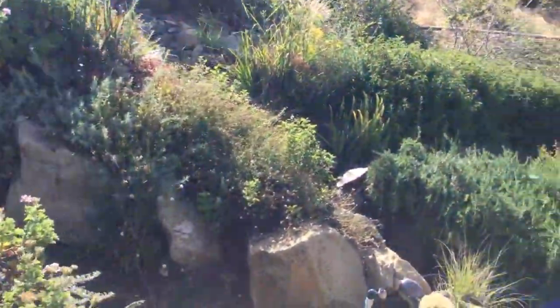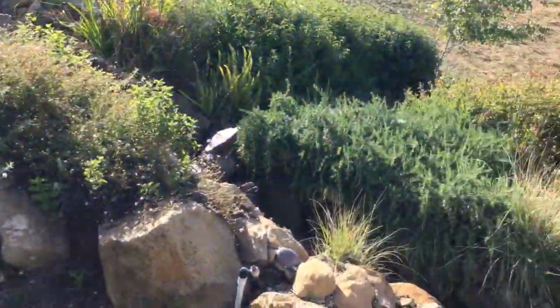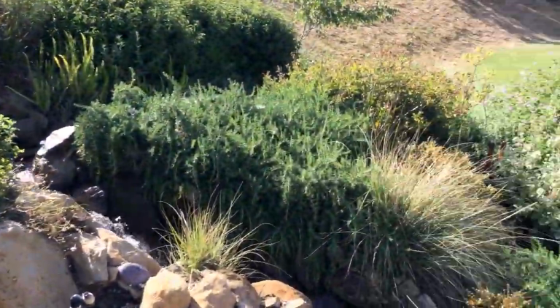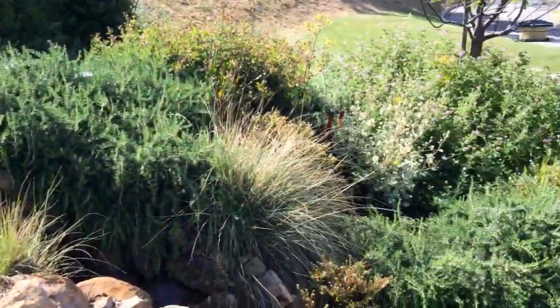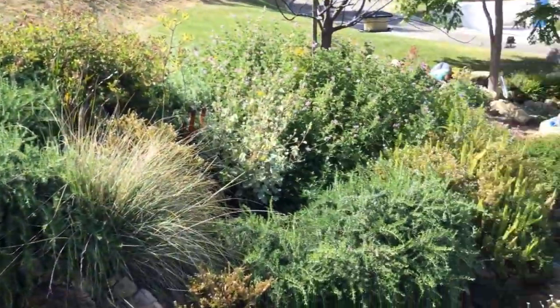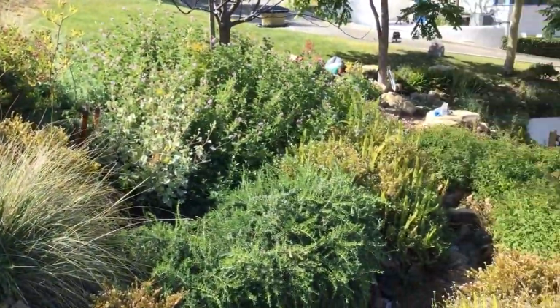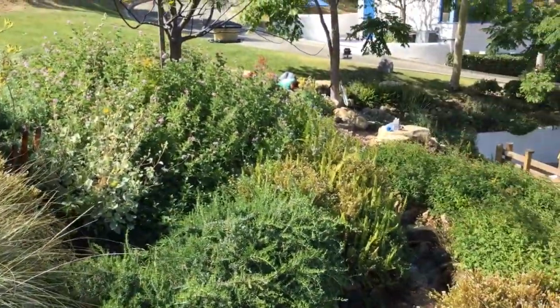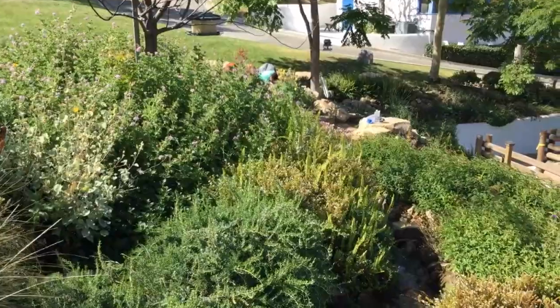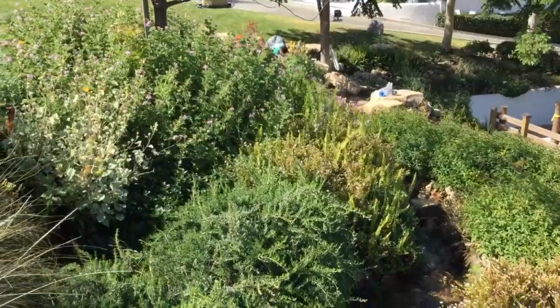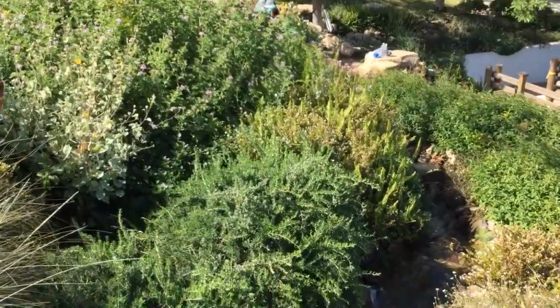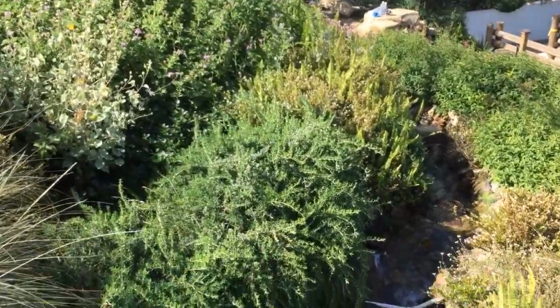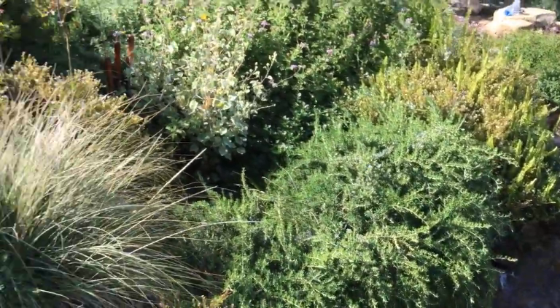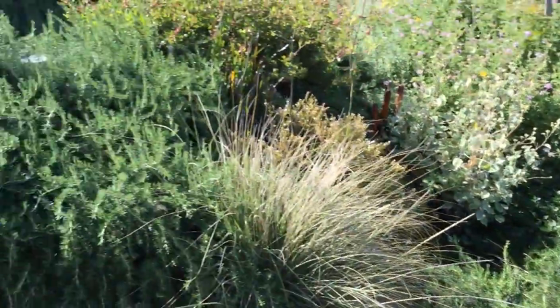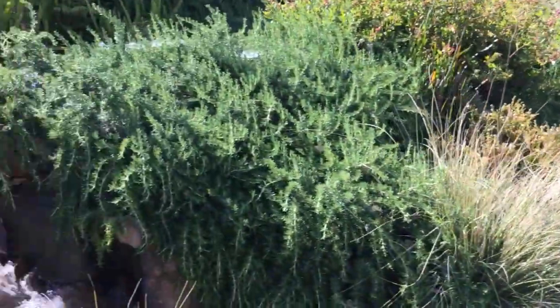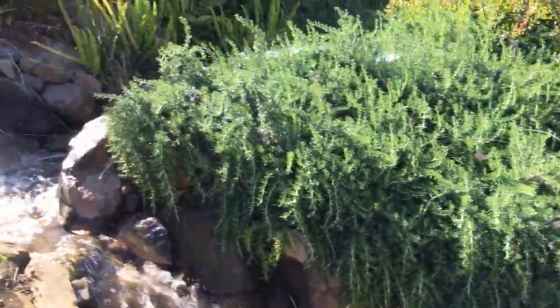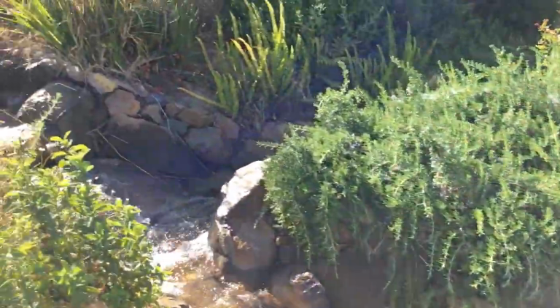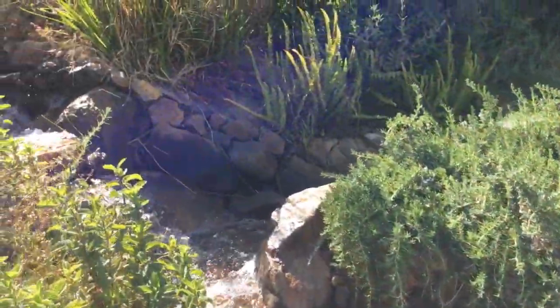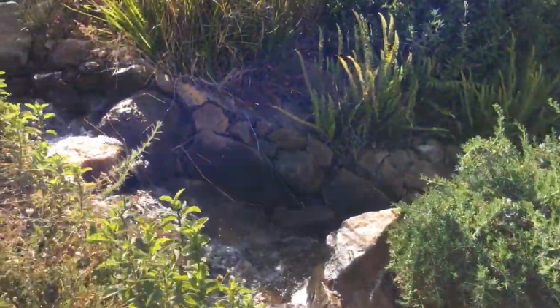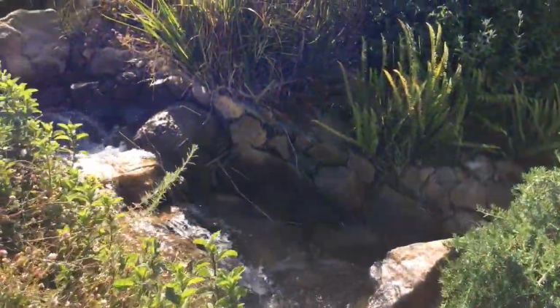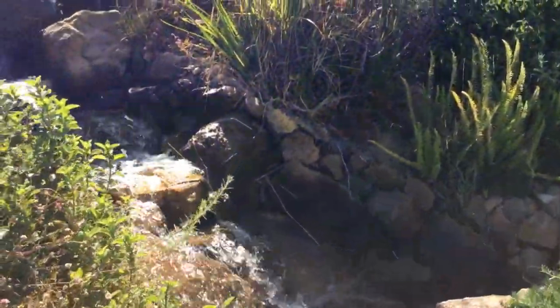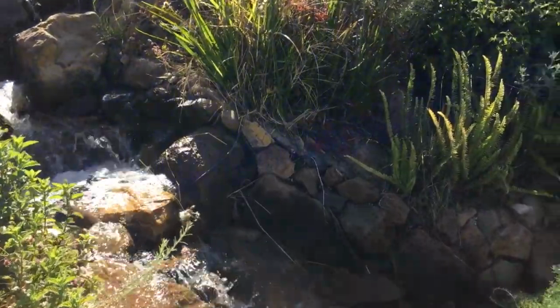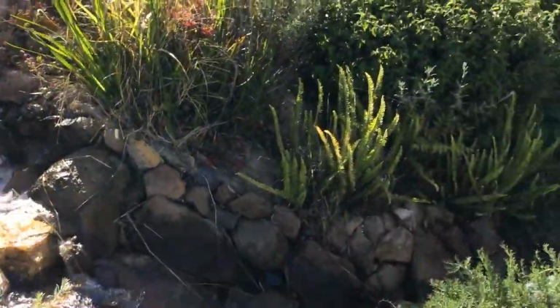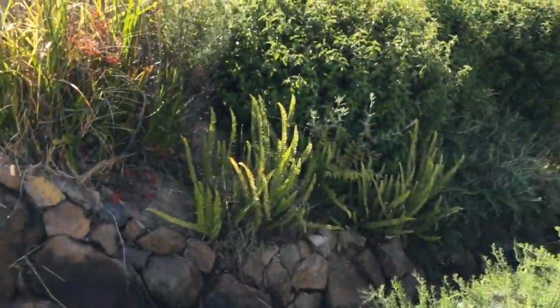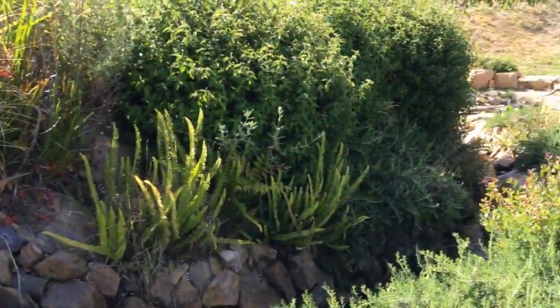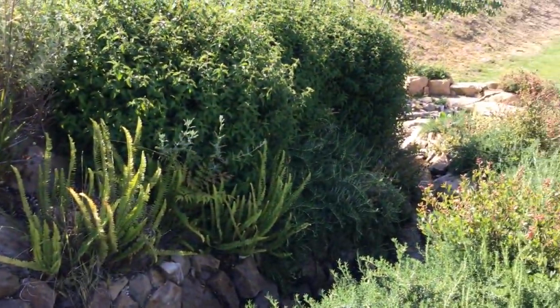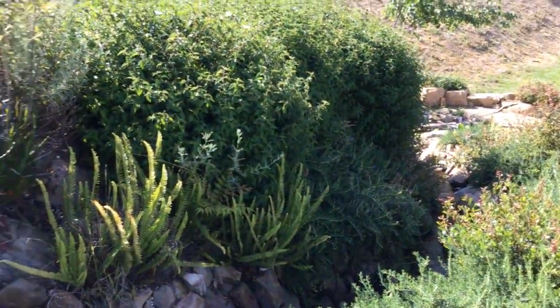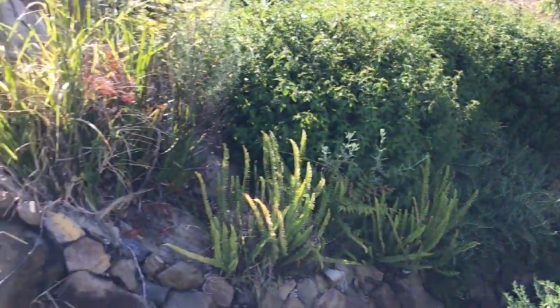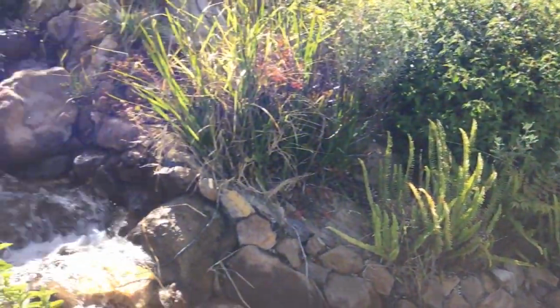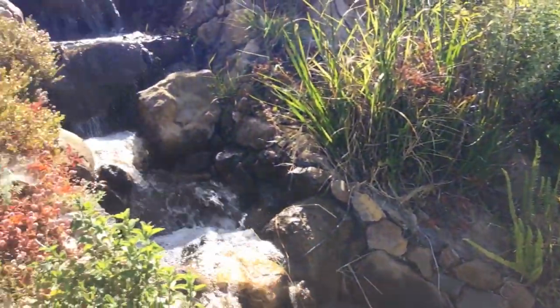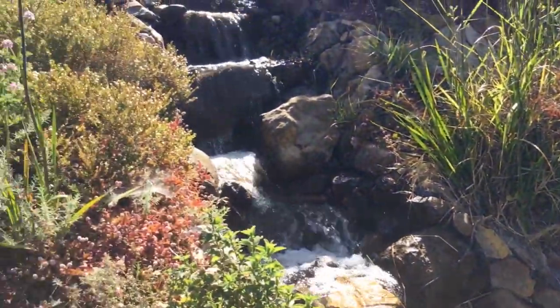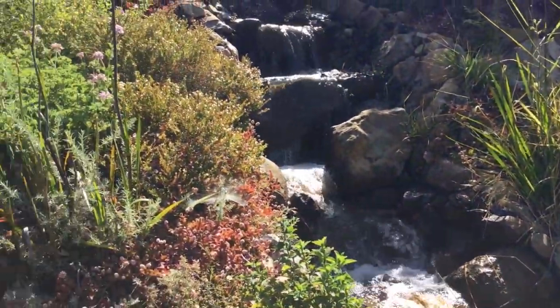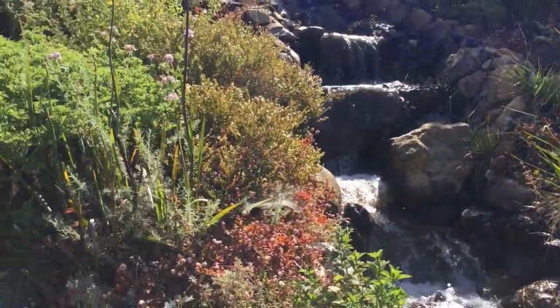There's our stream, there's our other stream, there's our other stream, and the main falls.